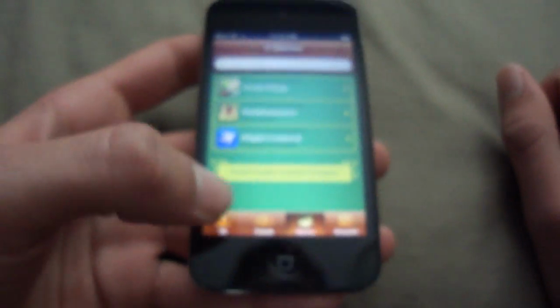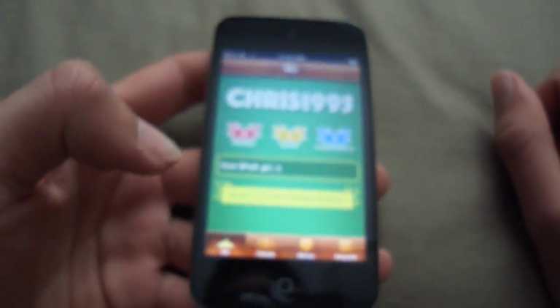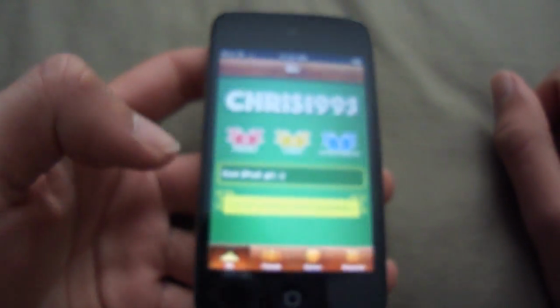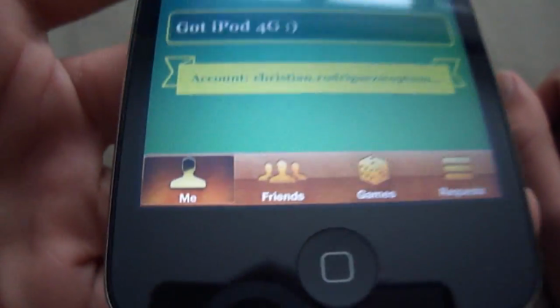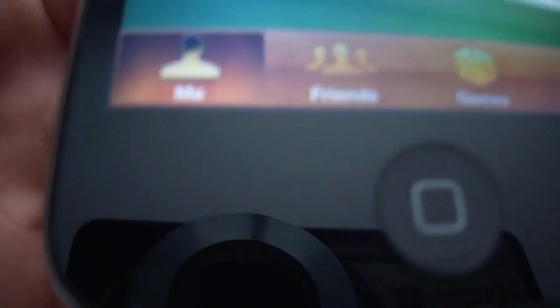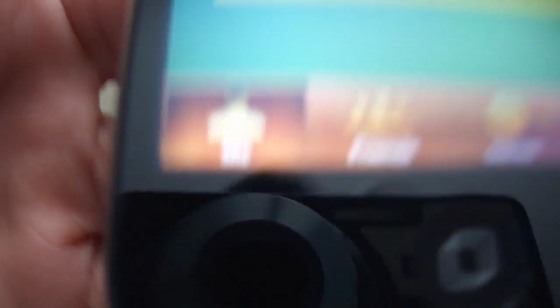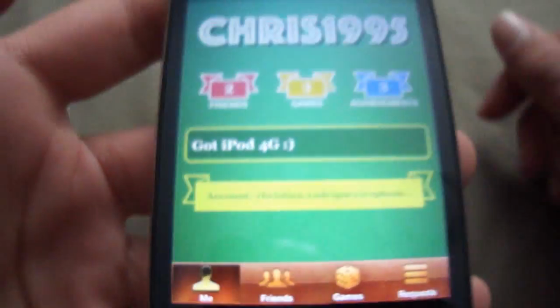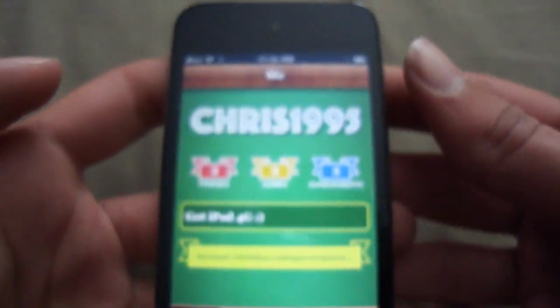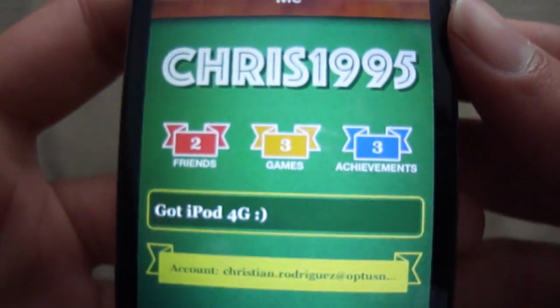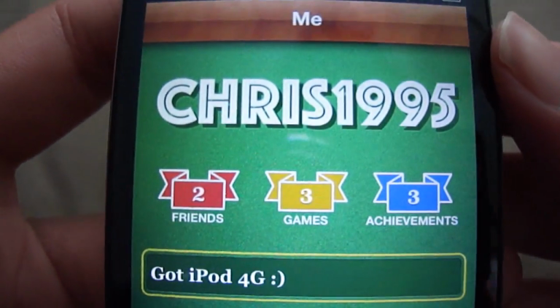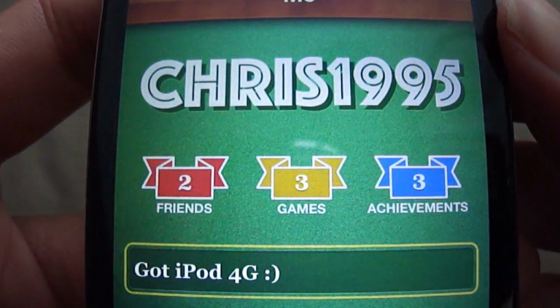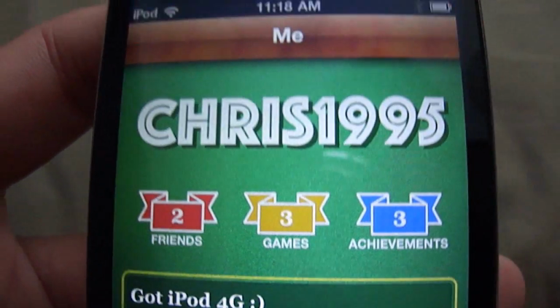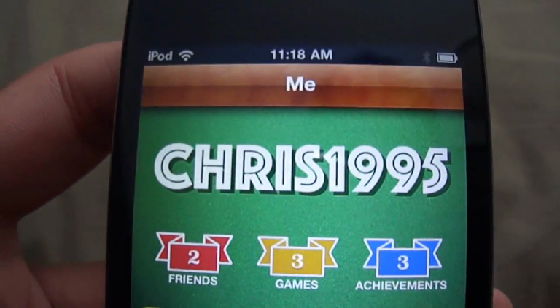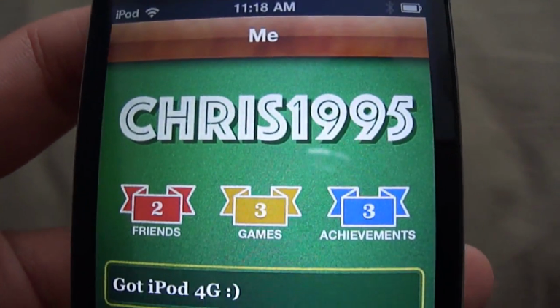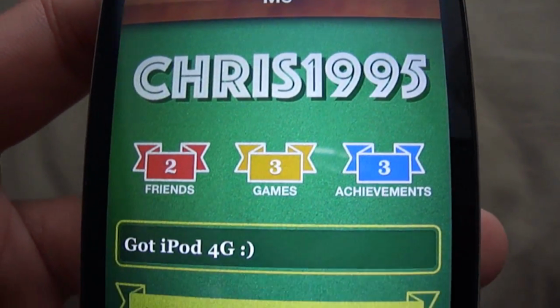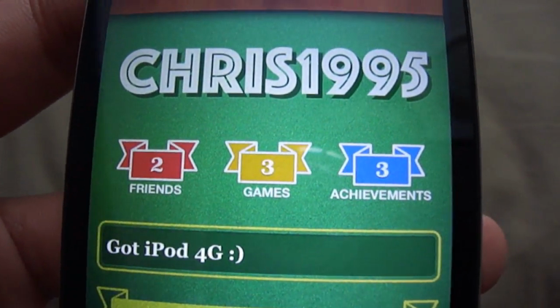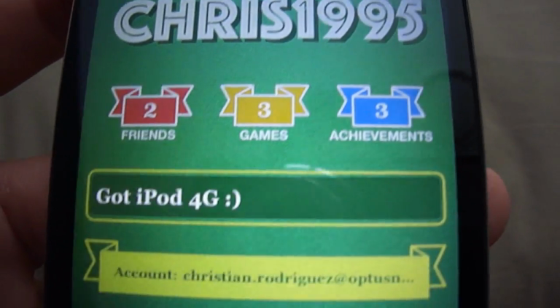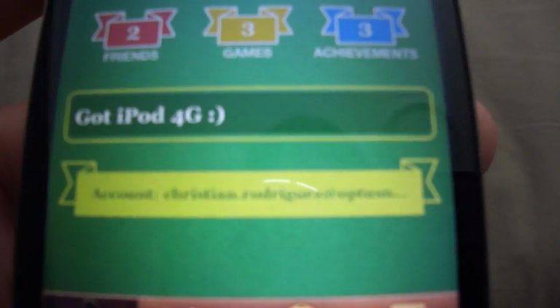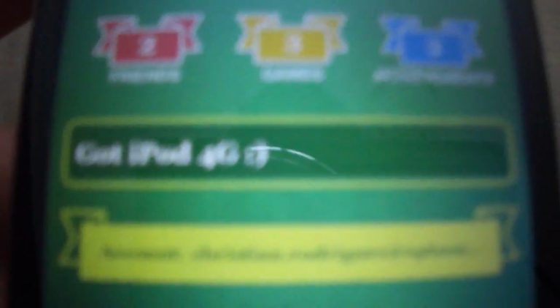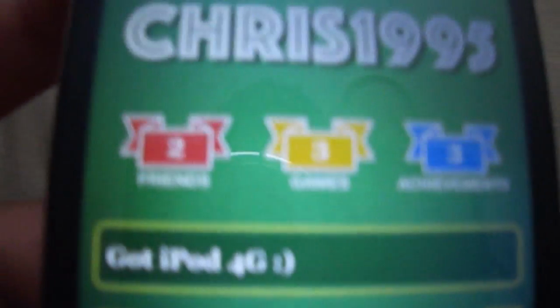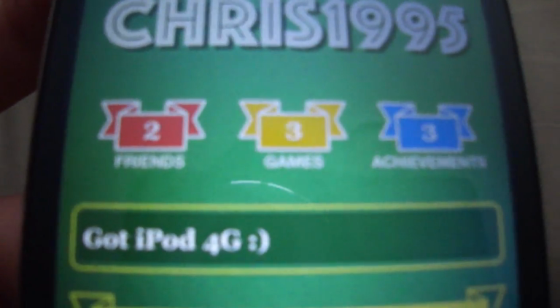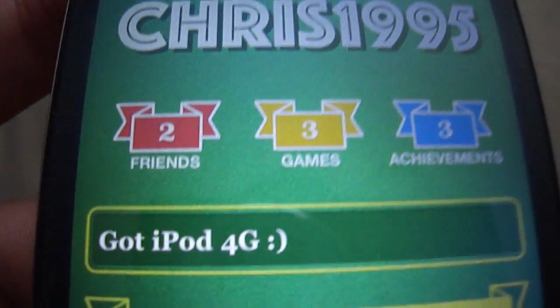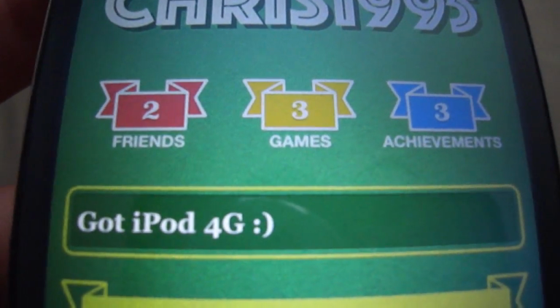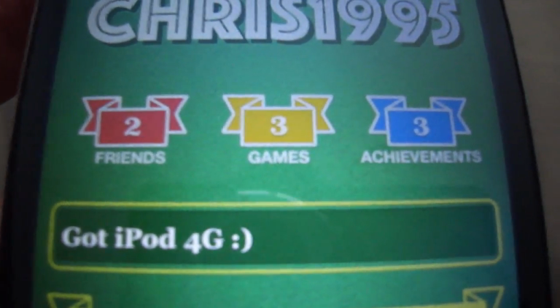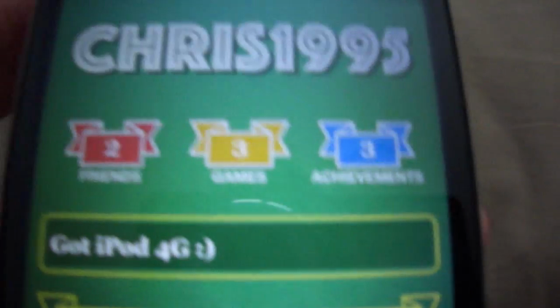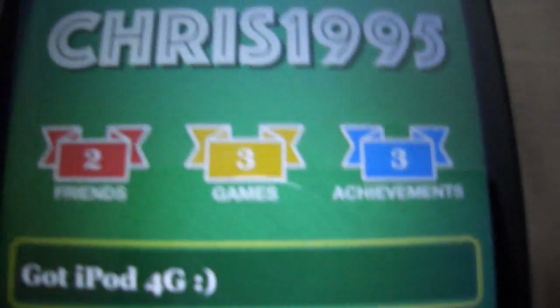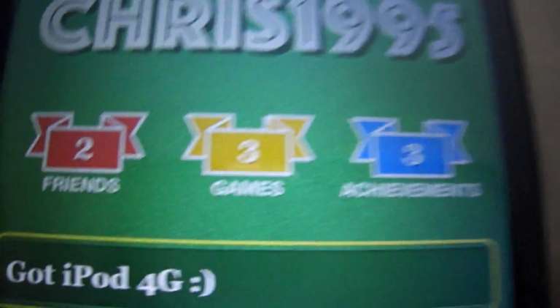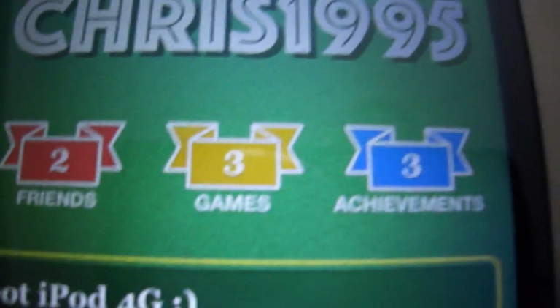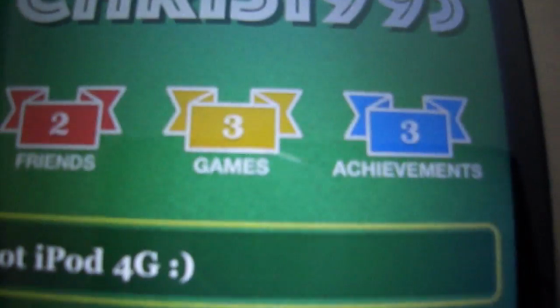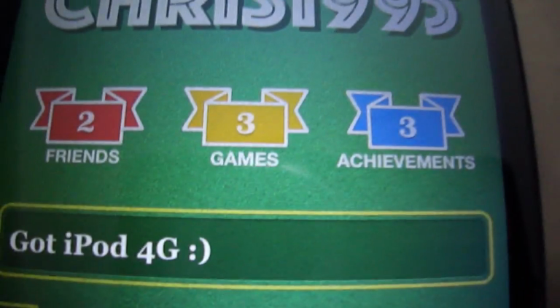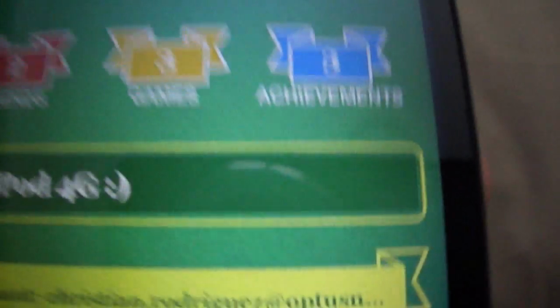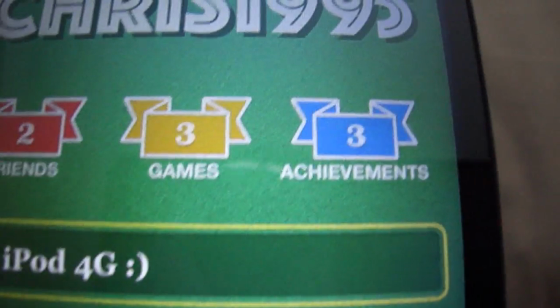Alright, so on the homepage Me section you have your username — which is my username there, you can add me if you want — just how many friends you have, the games that you have that are compatible with Game Center, and the achievements.